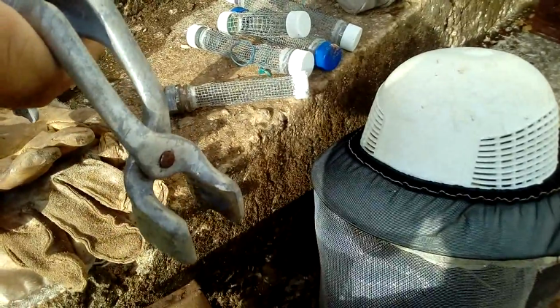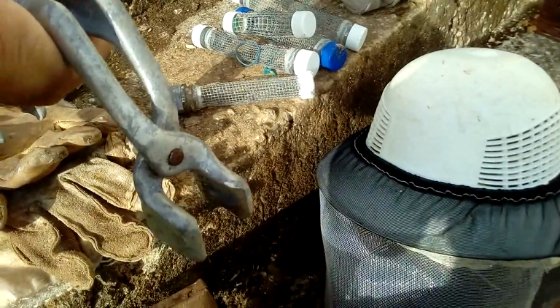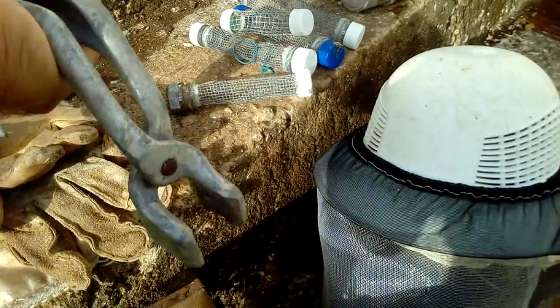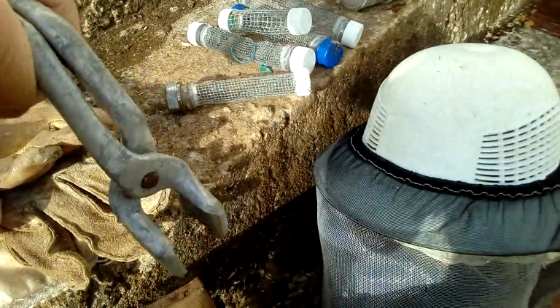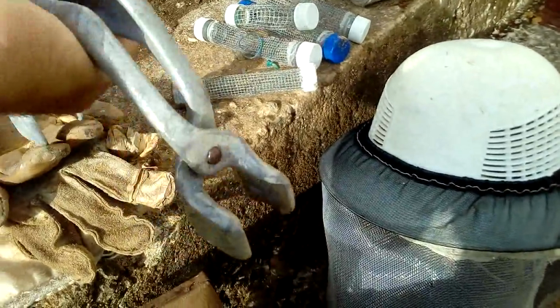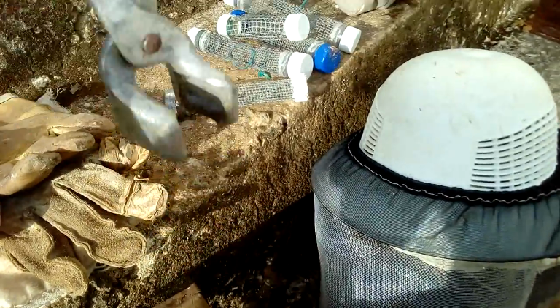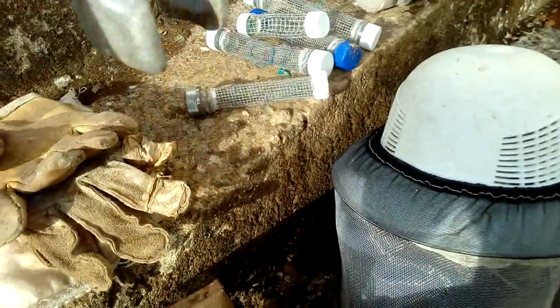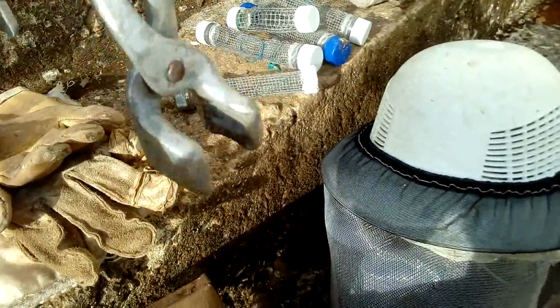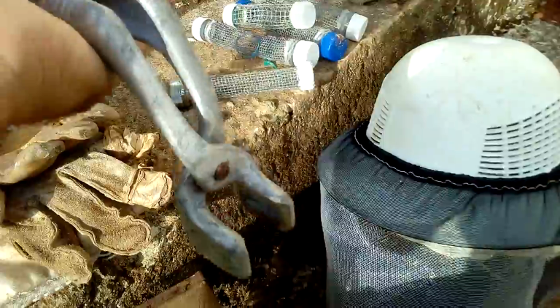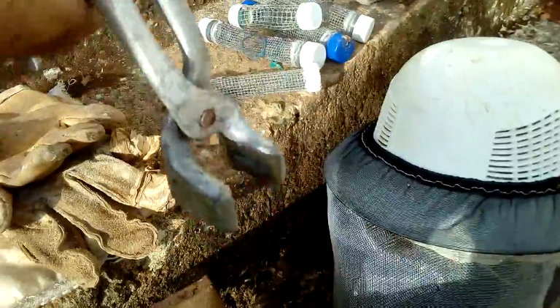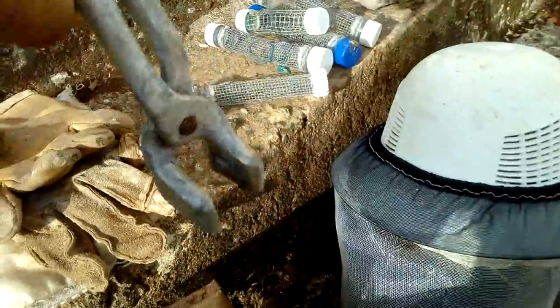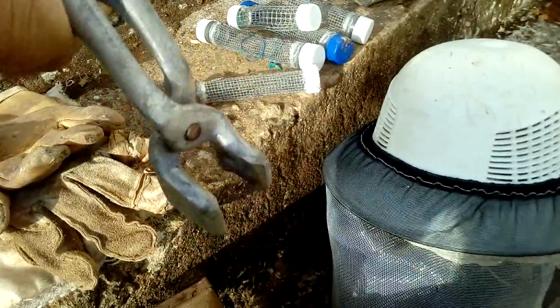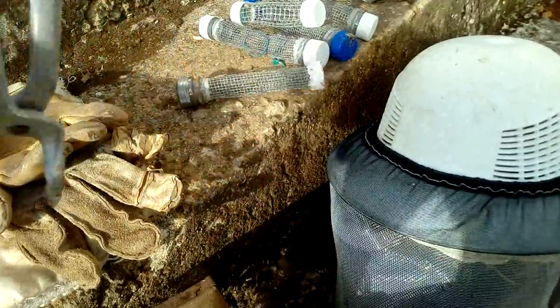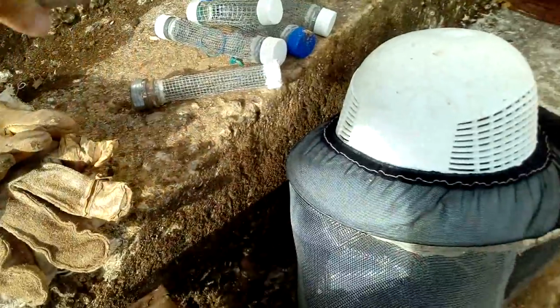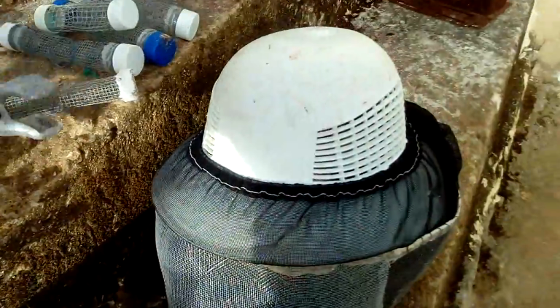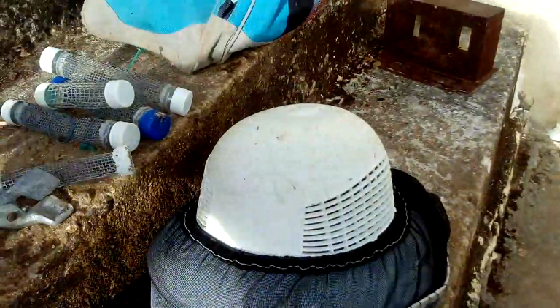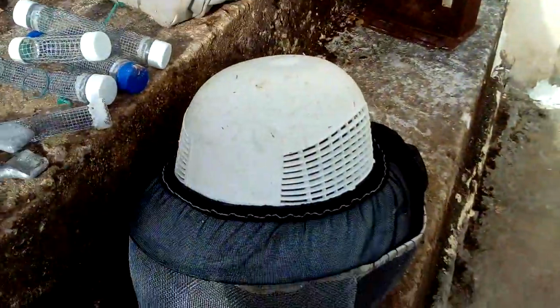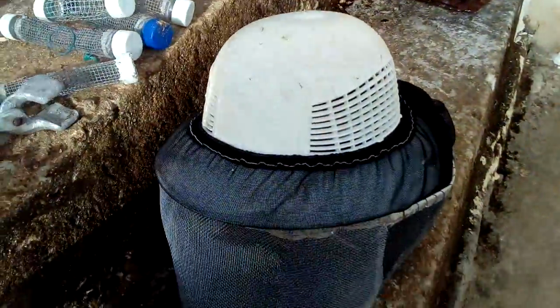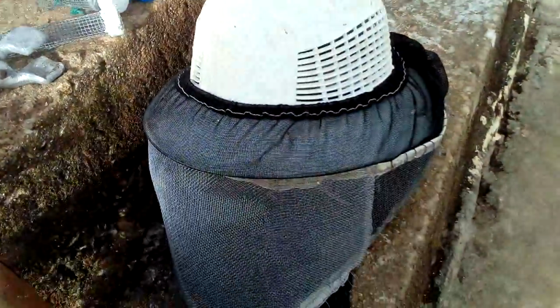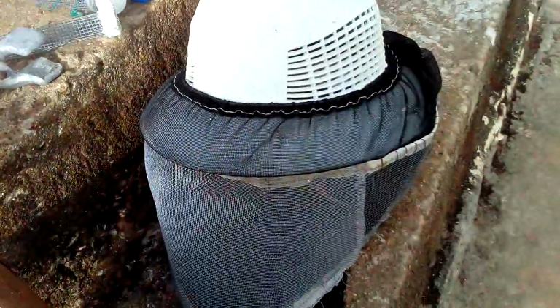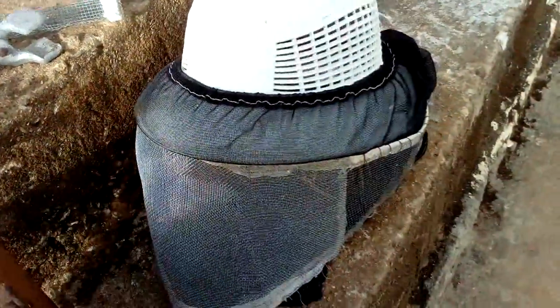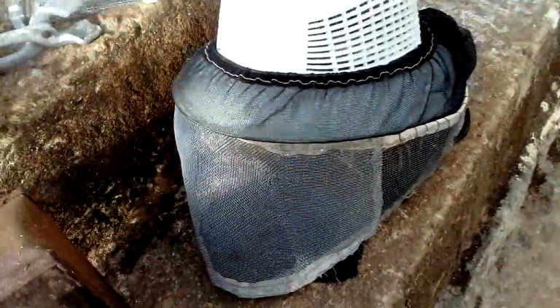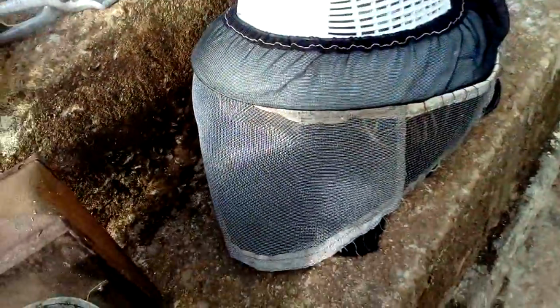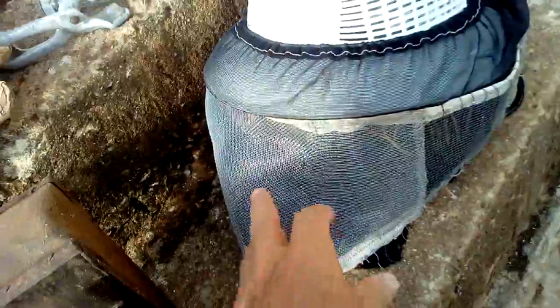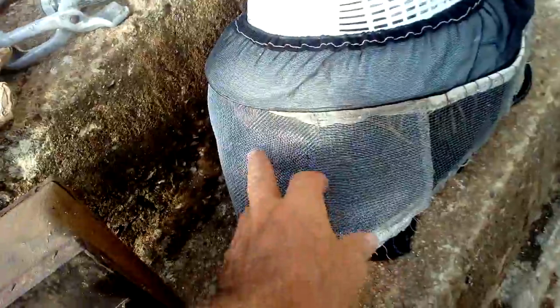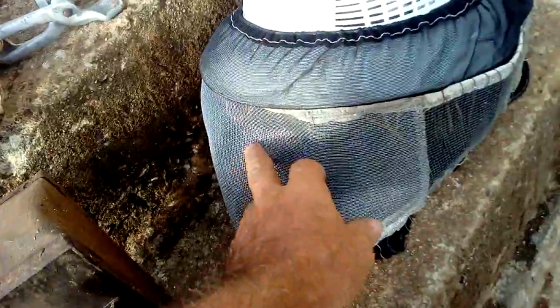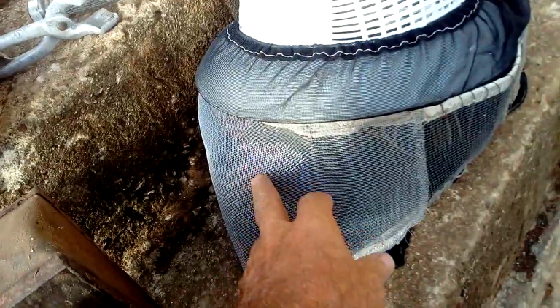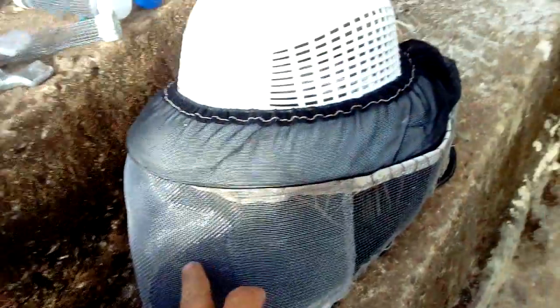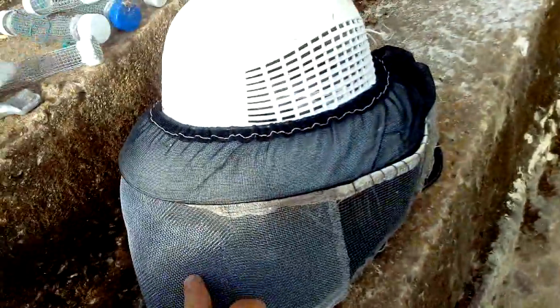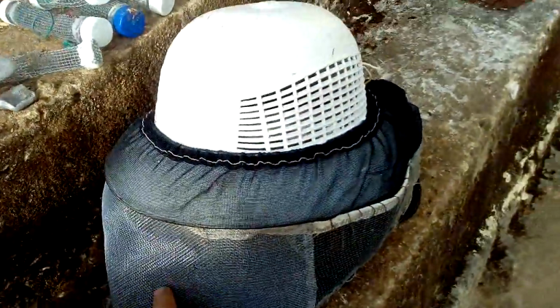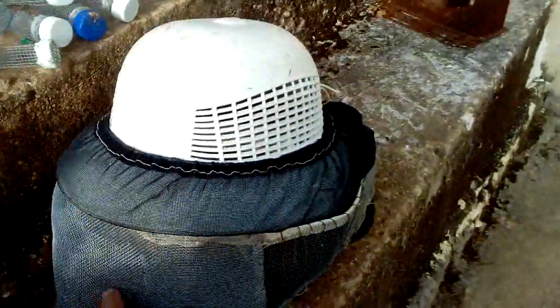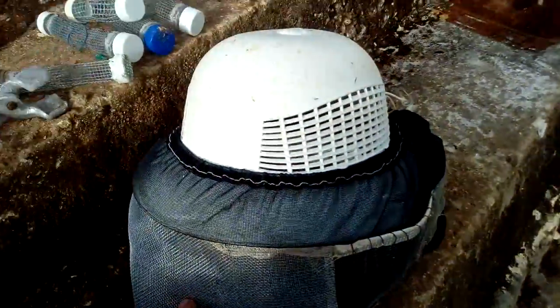I also got a hive tool to hold the beehive frames — so you can take the frames that are inside the beehive and pull them out. I got the helmet with the screen and it's in good condition.